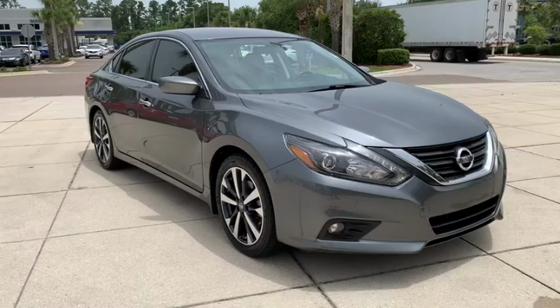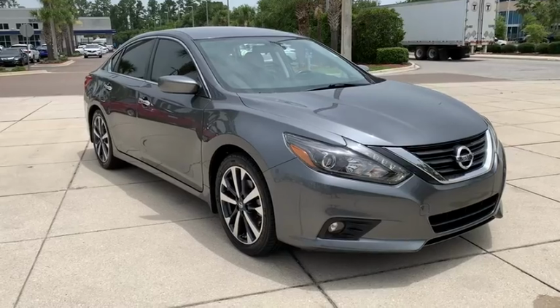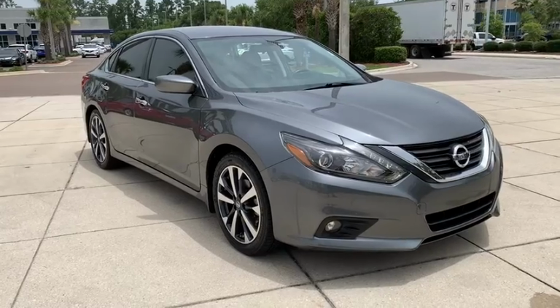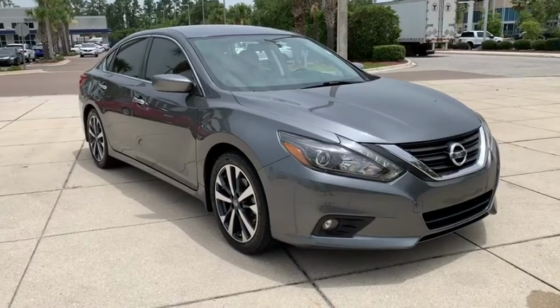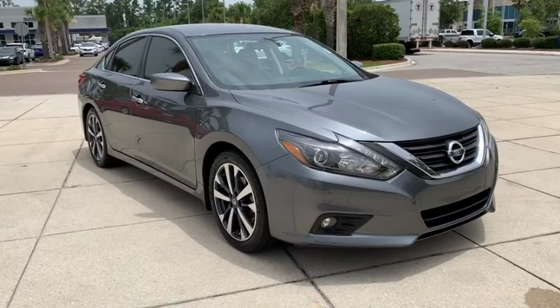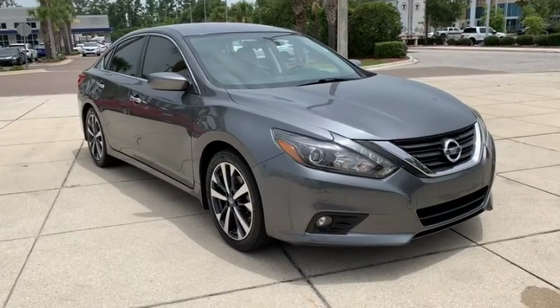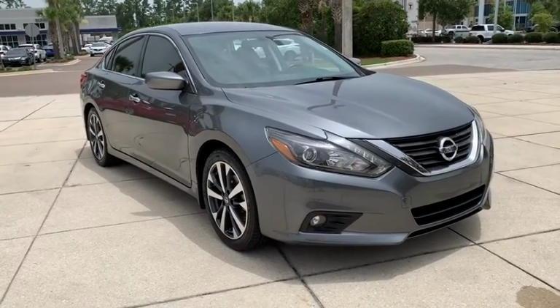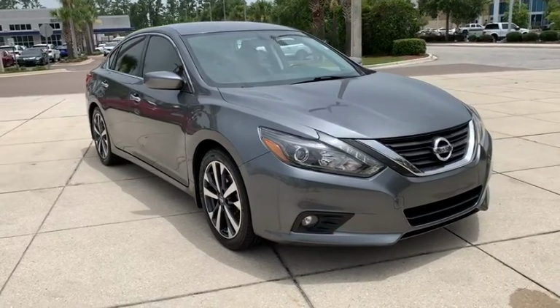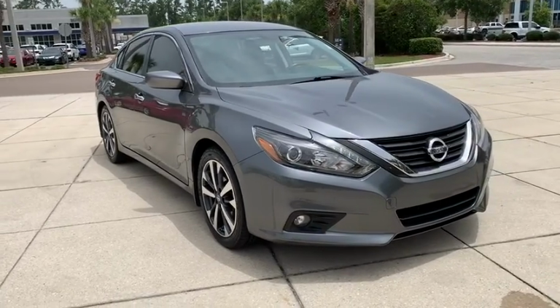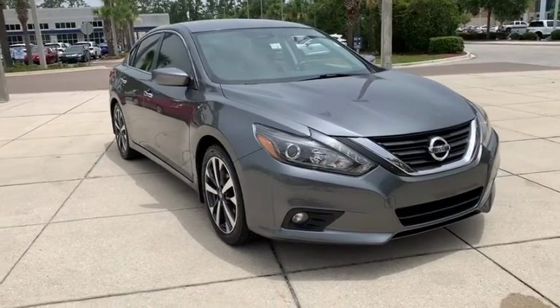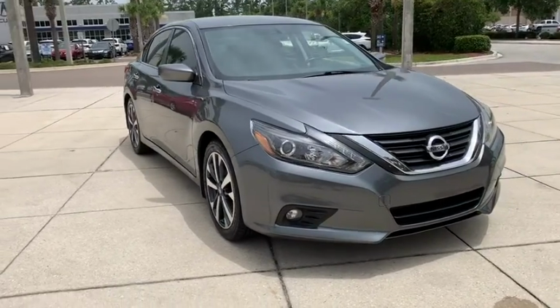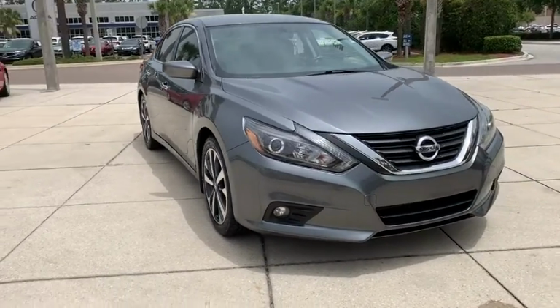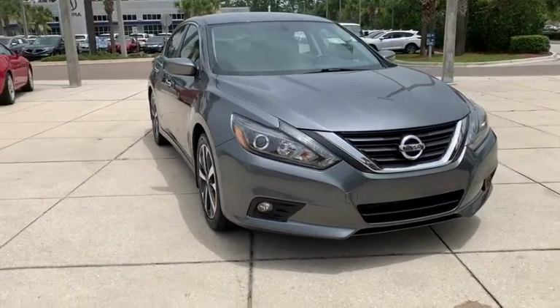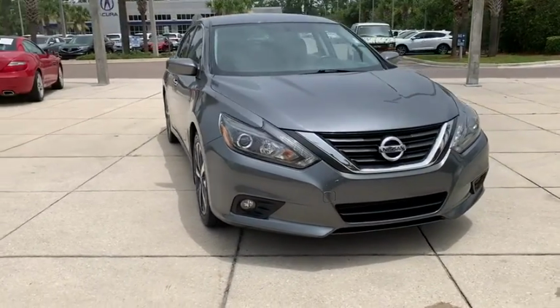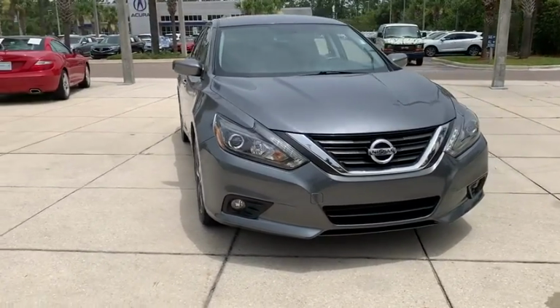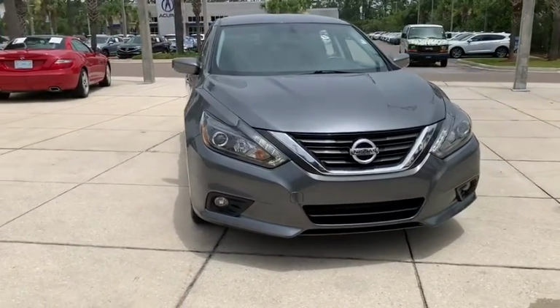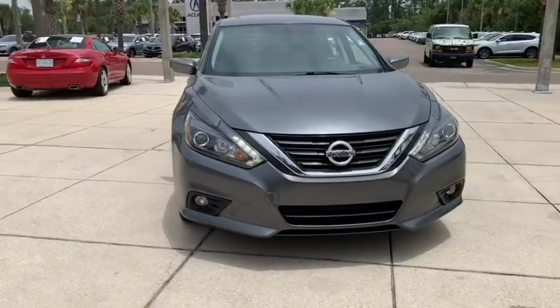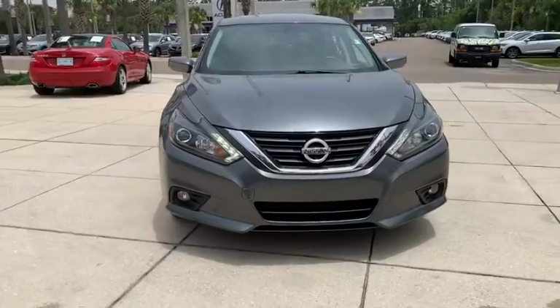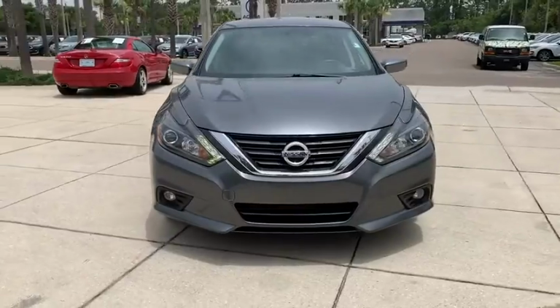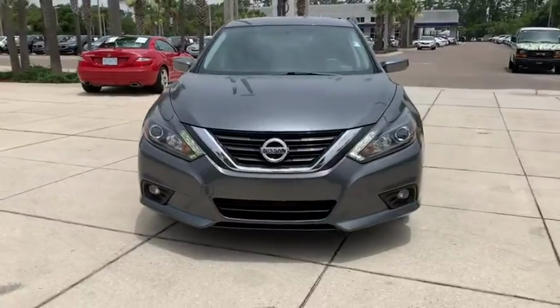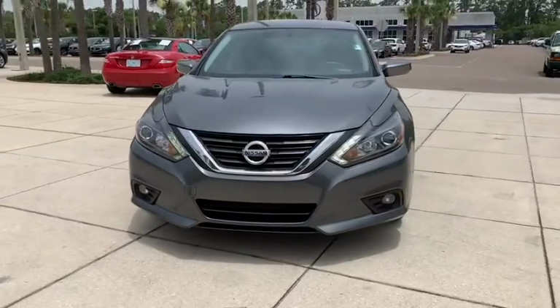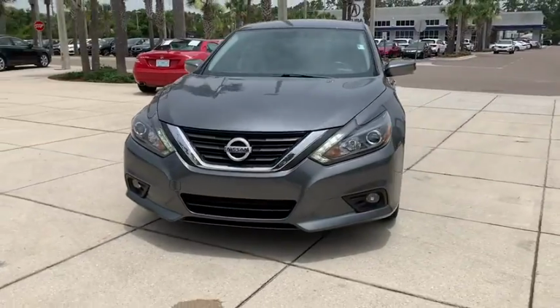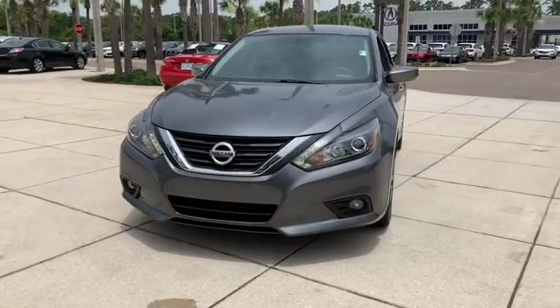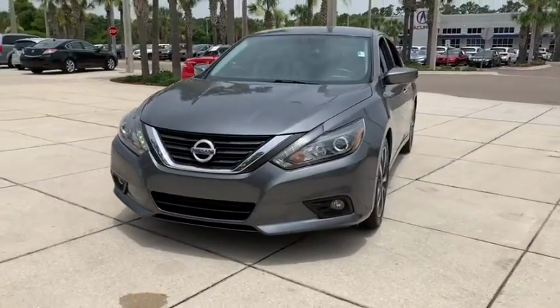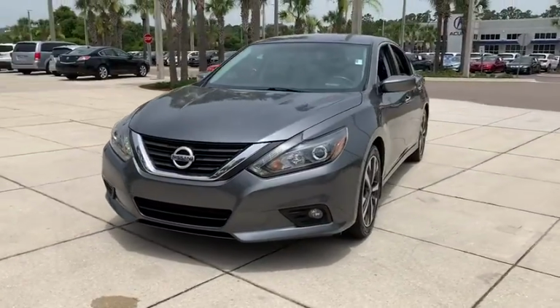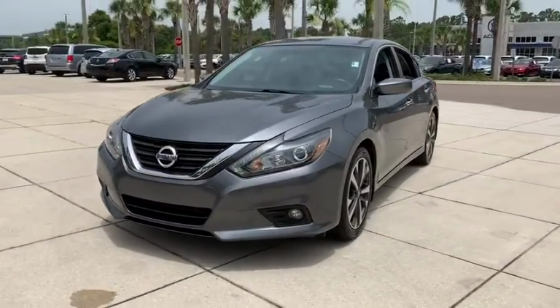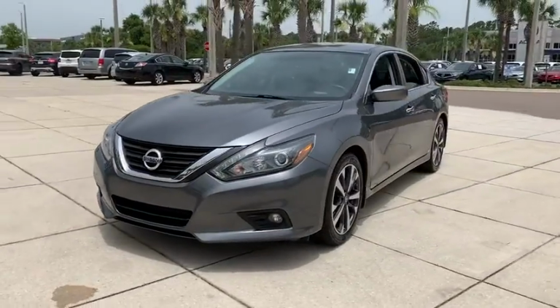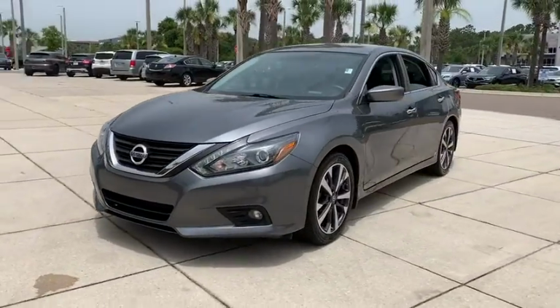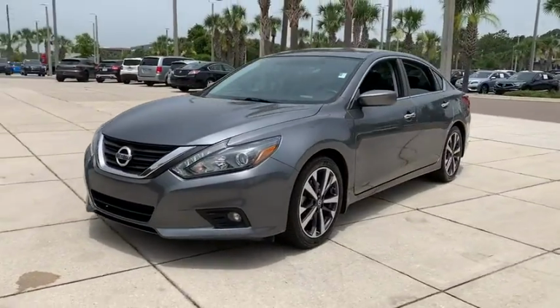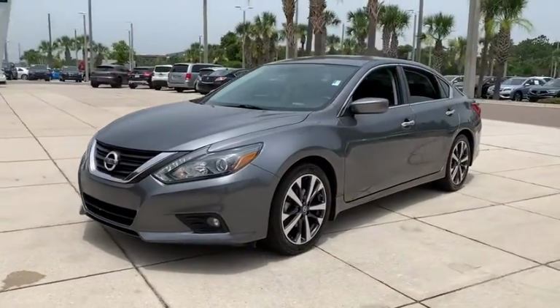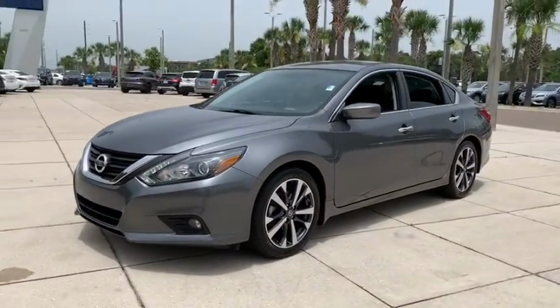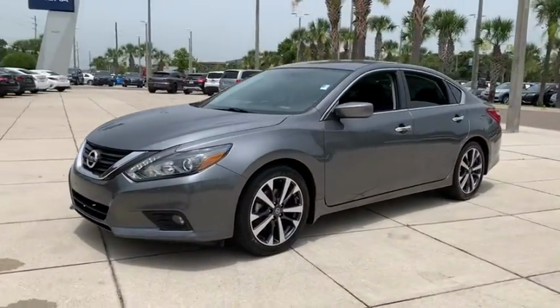You are going to love the 2016 Nissan Altima. The Nissan Altima offers advanced features to make life easier, and most of the features come standard.